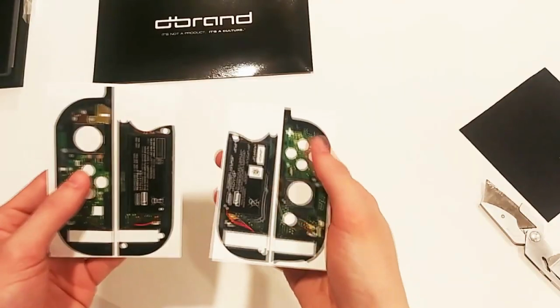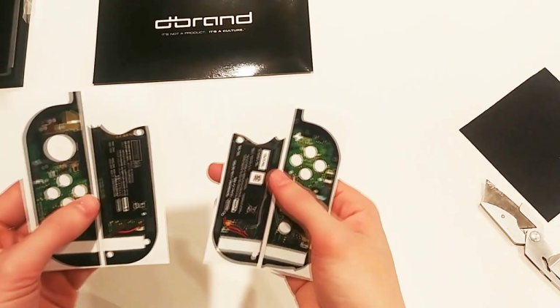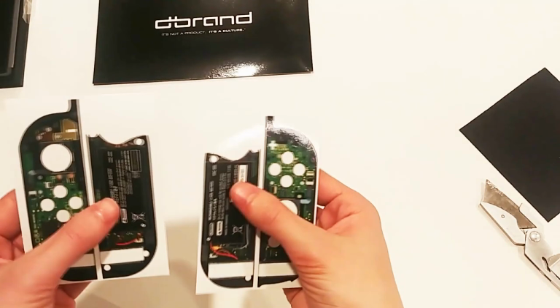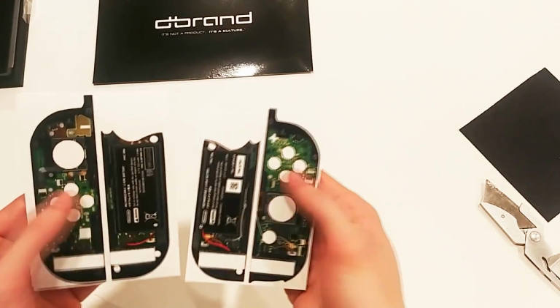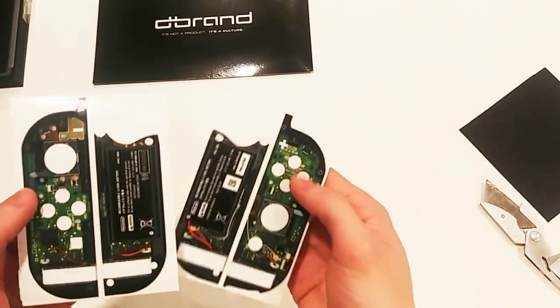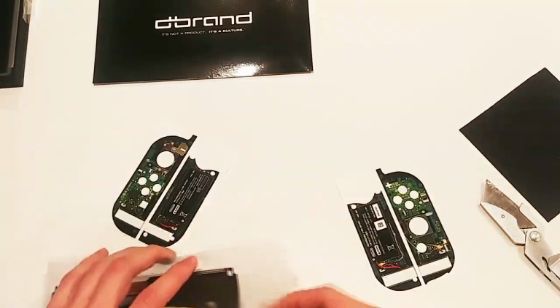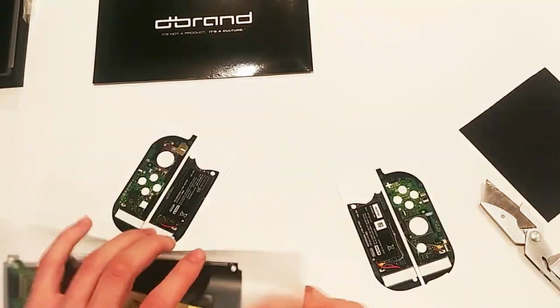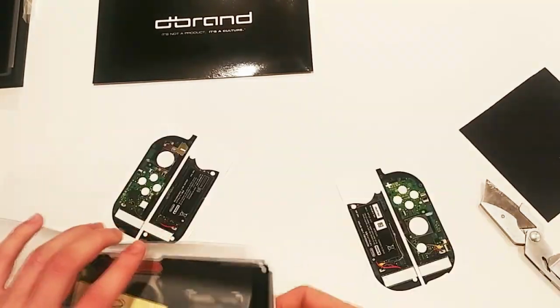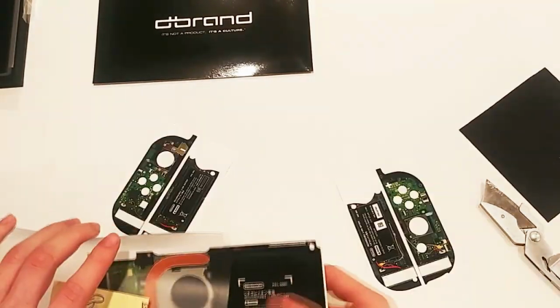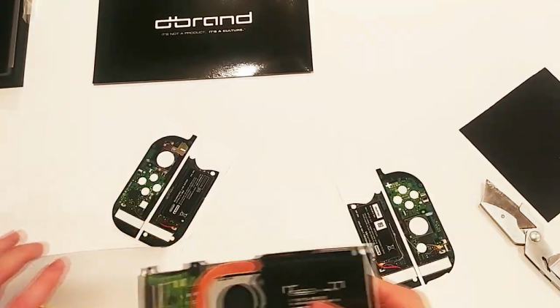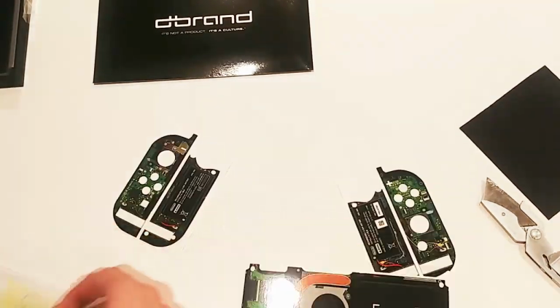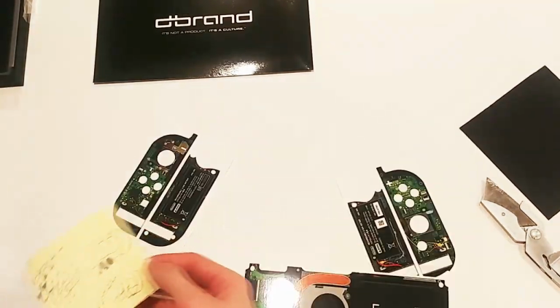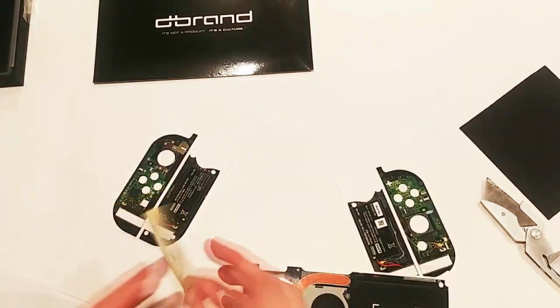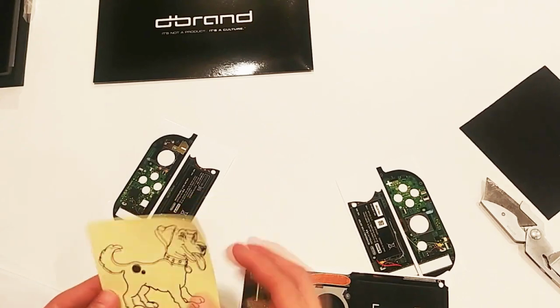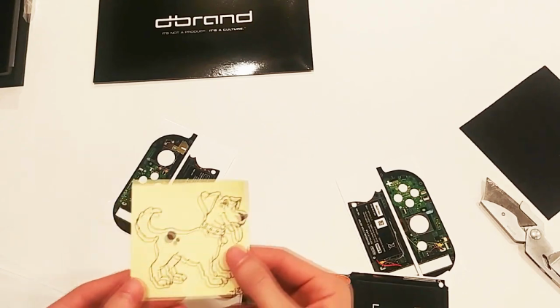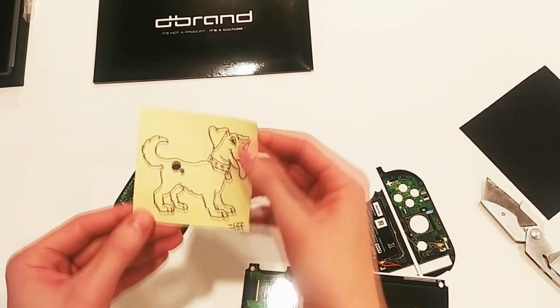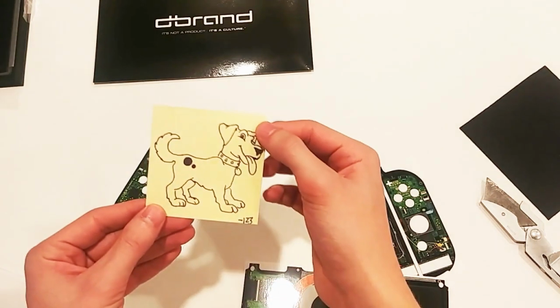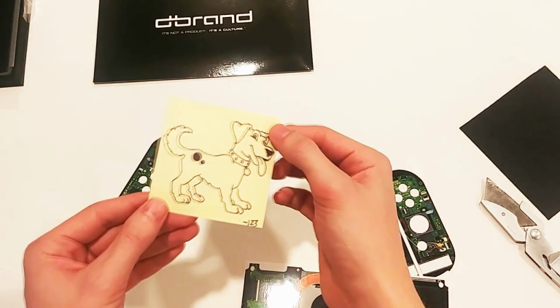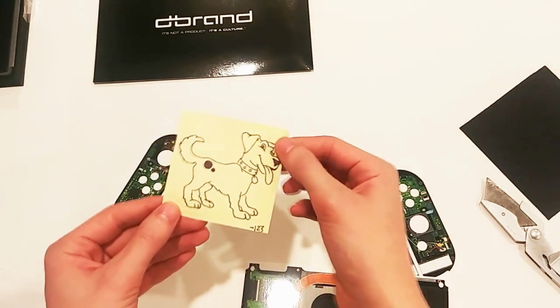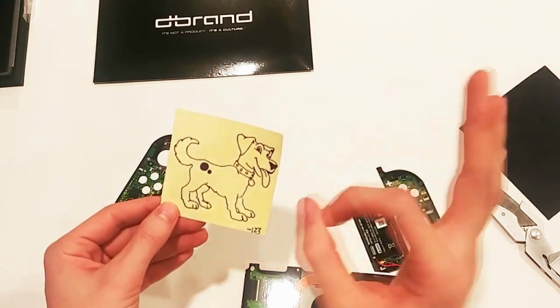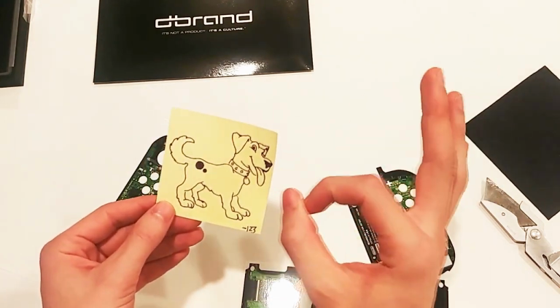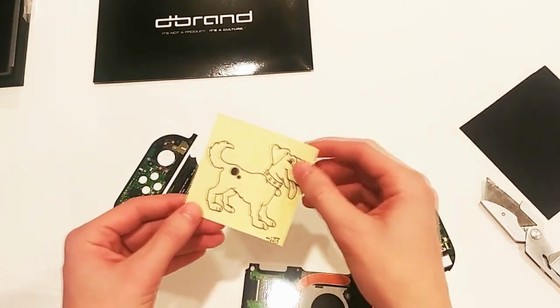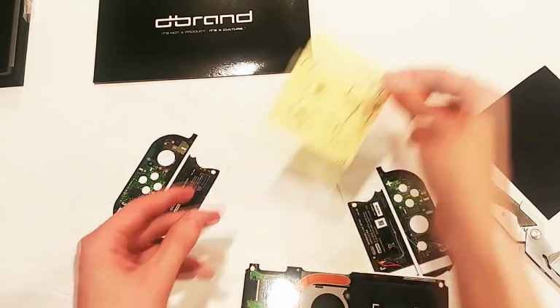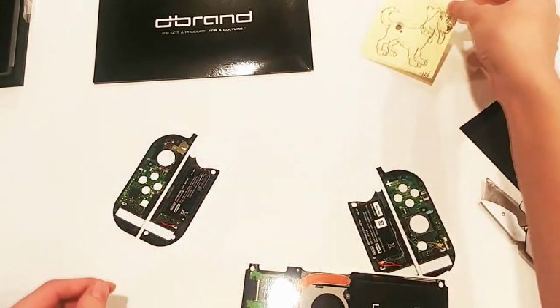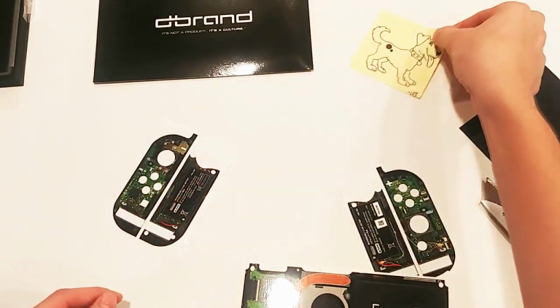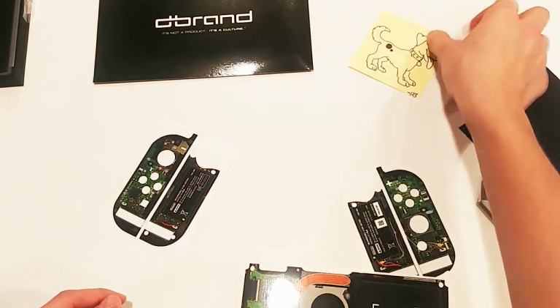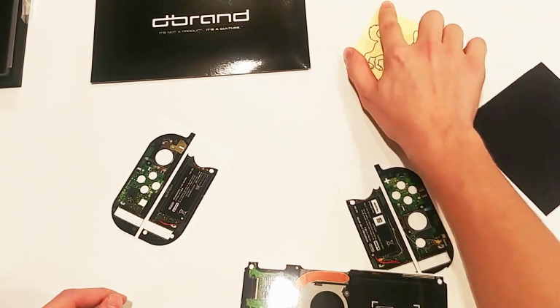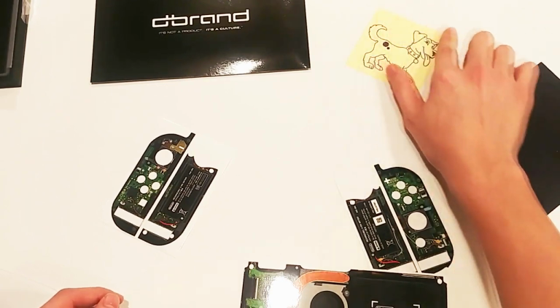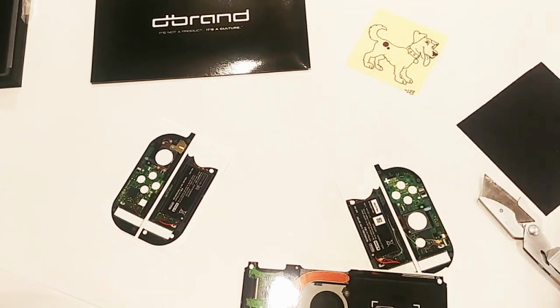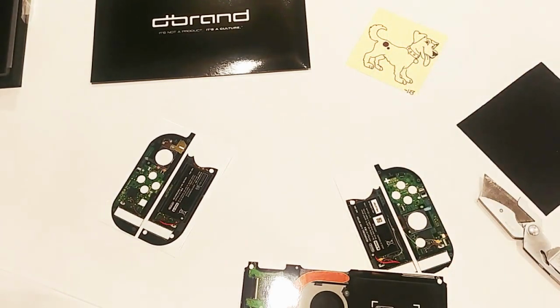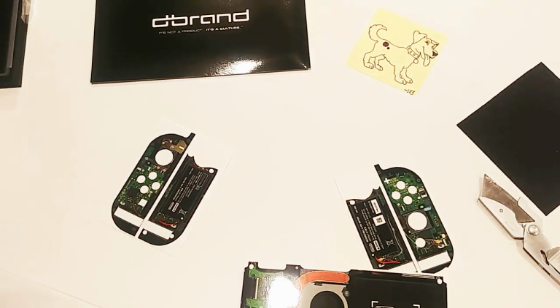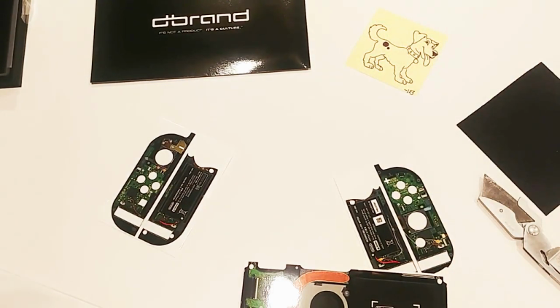Along with my order of the console skin, two Joy-Con skins and screen protectors, I also asked for a drawing of a dog because I like dogs, and Dbrand certainly delivered. Thanks Robot123. I'll keep him up here to watch the process.